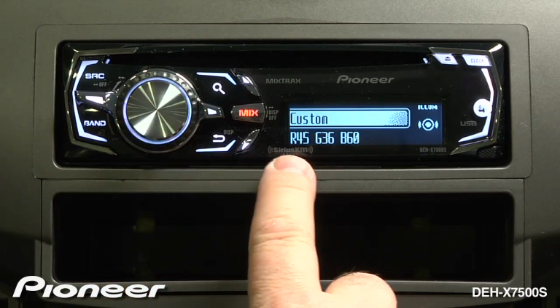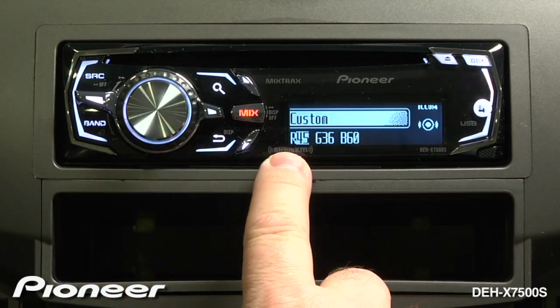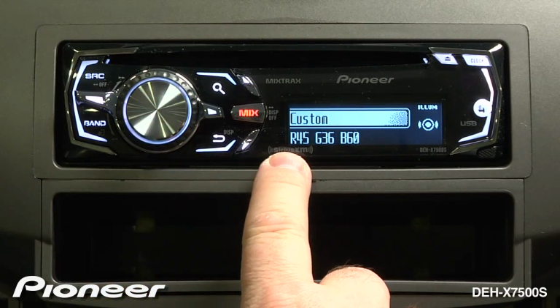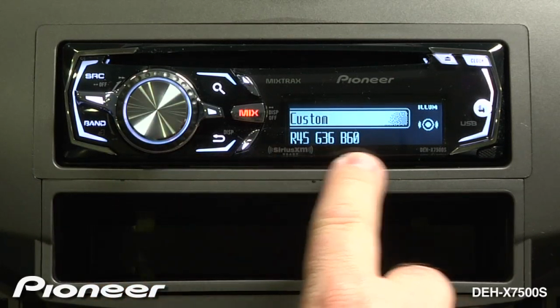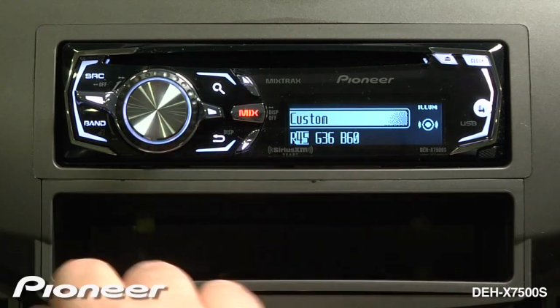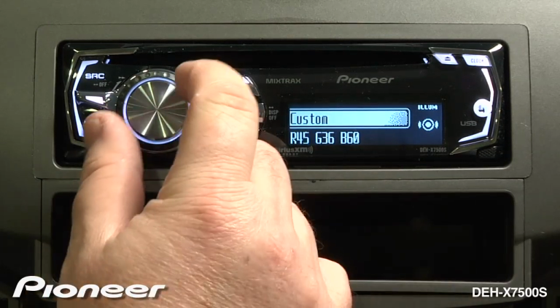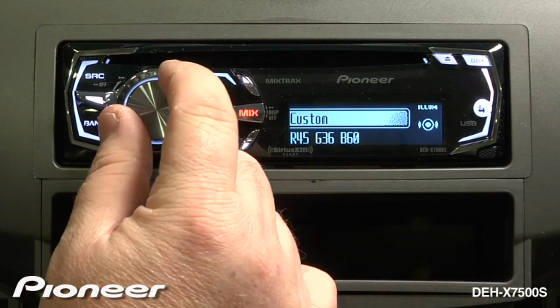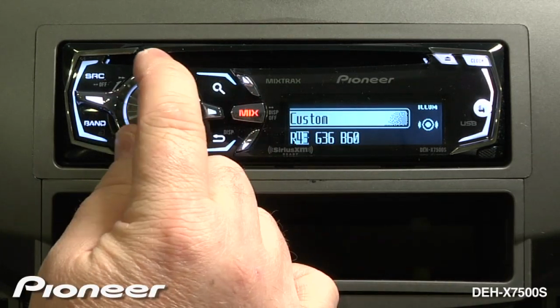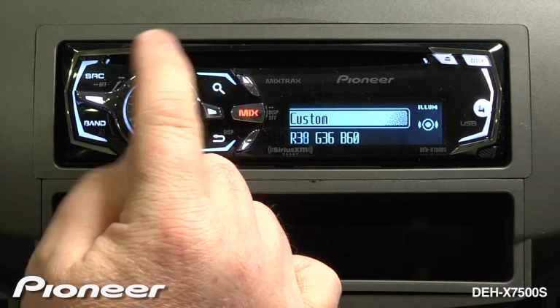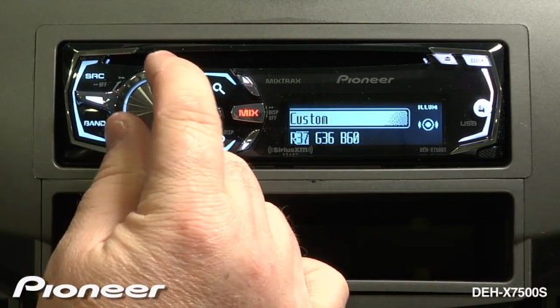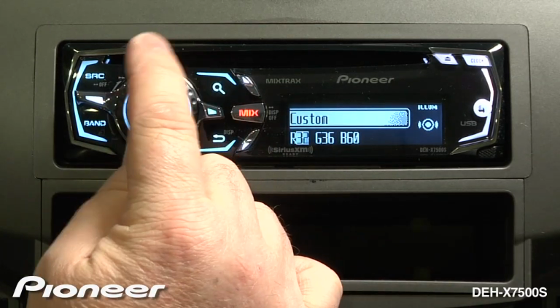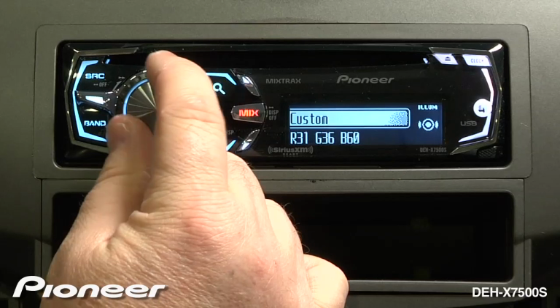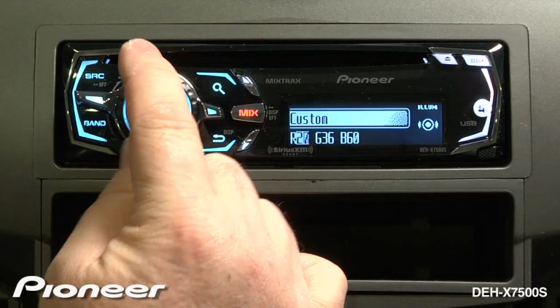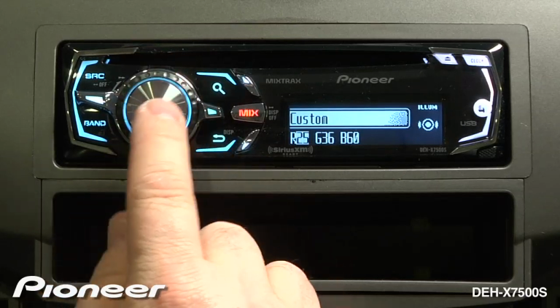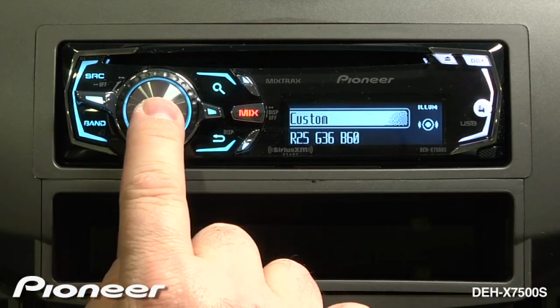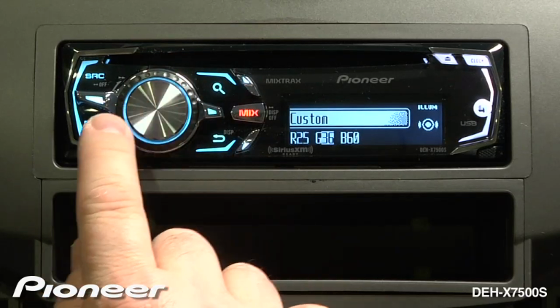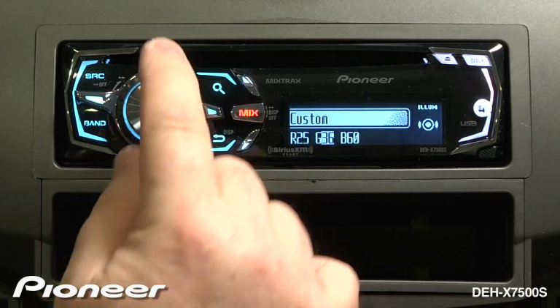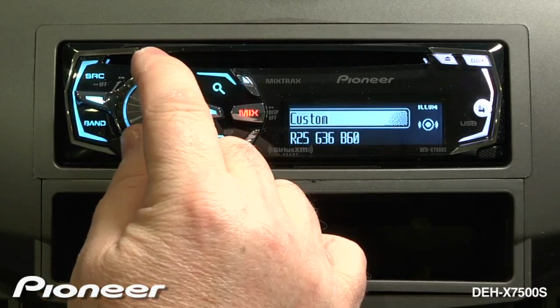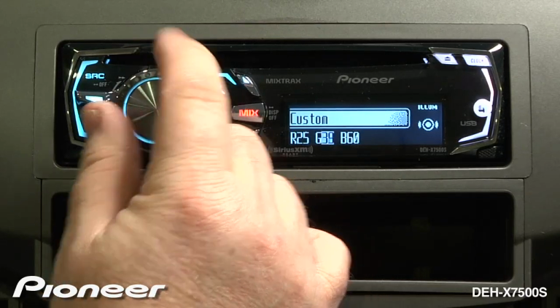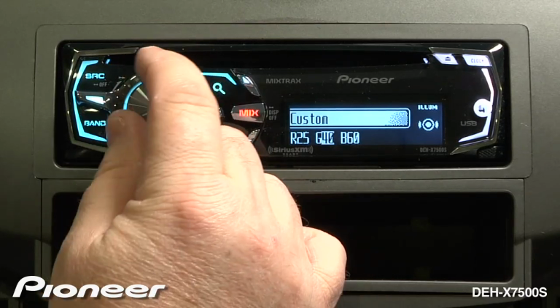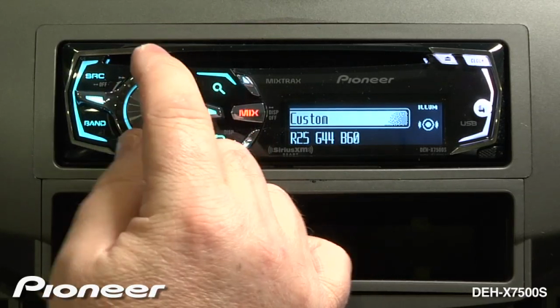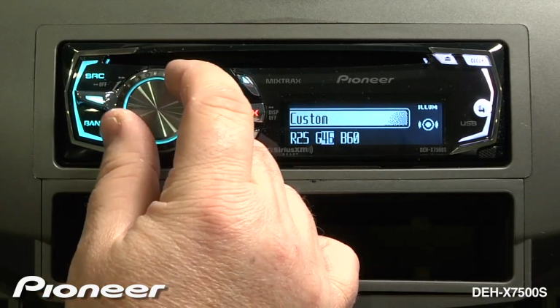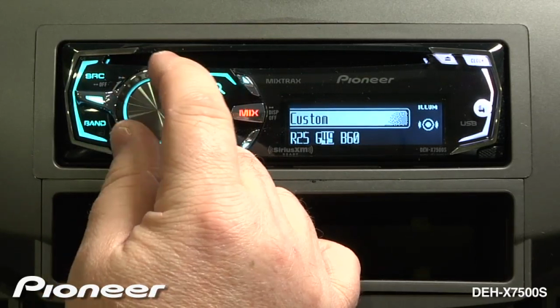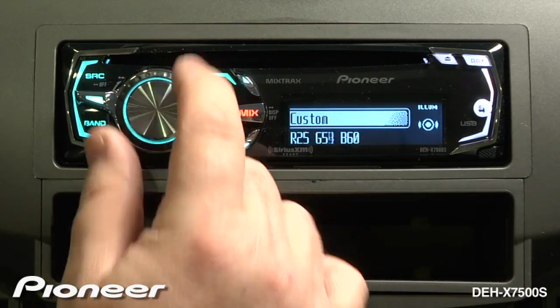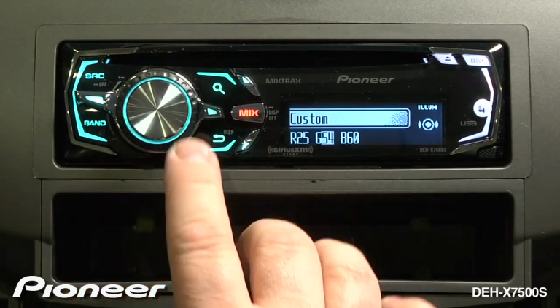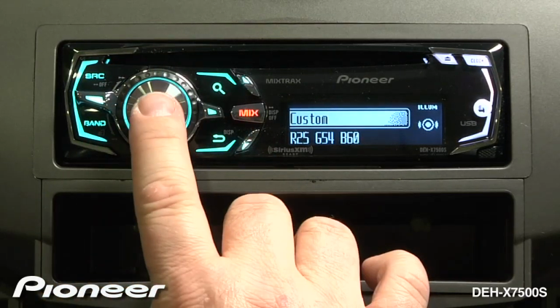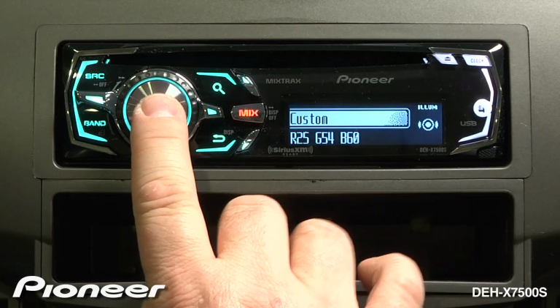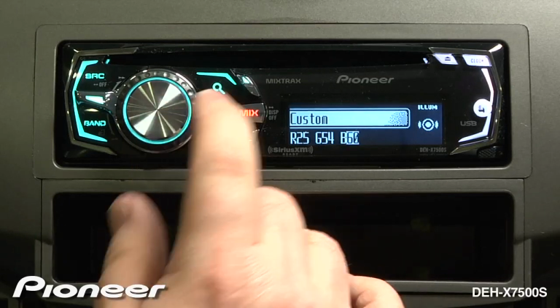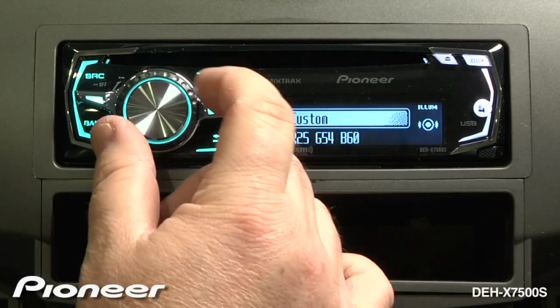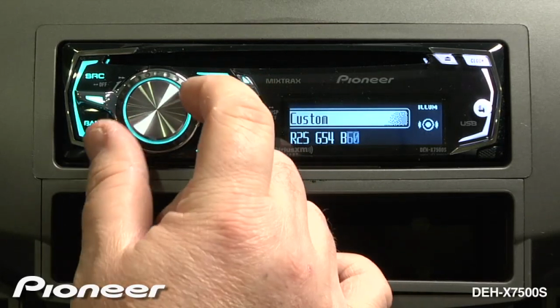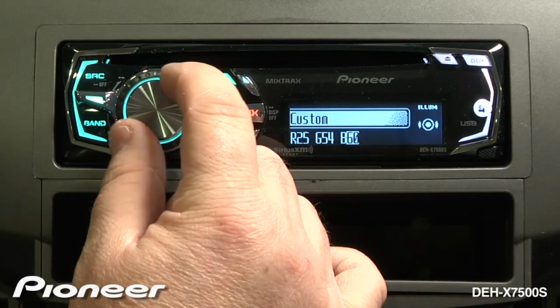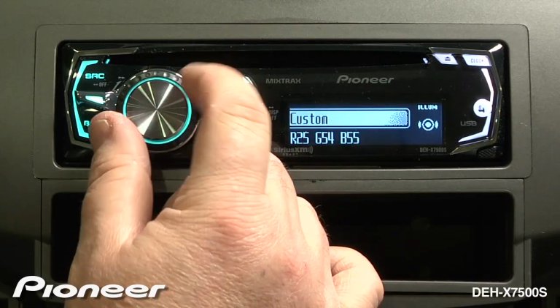Here I have my red, green, and blue values. I can make adjustments to the reds, press enter, make an adjustment to the greens, press enter again, and make adjustments to the blues.